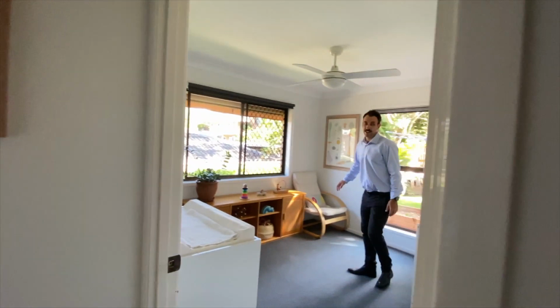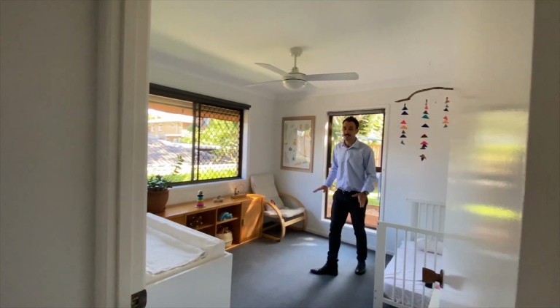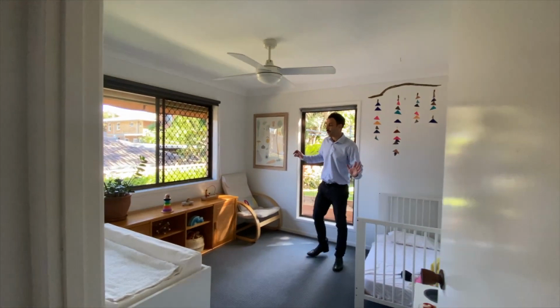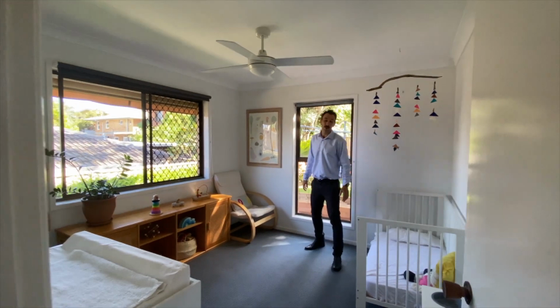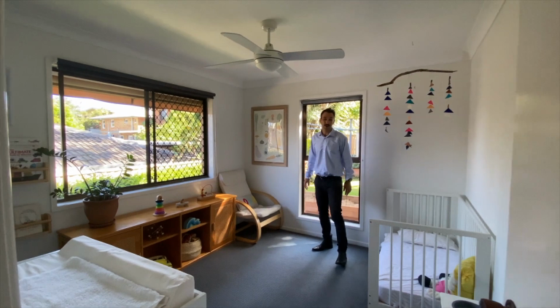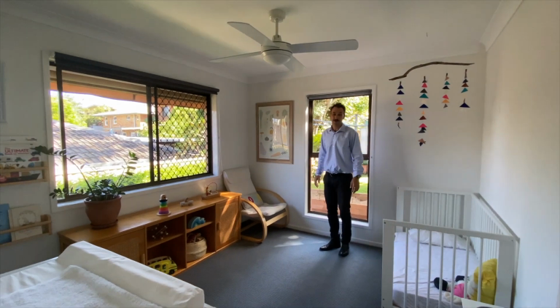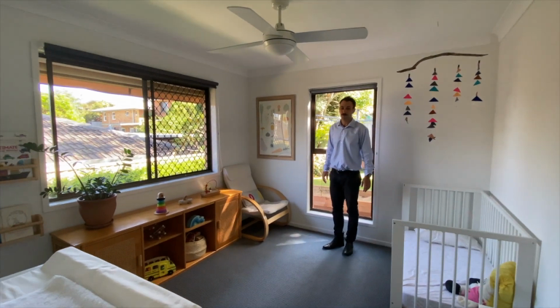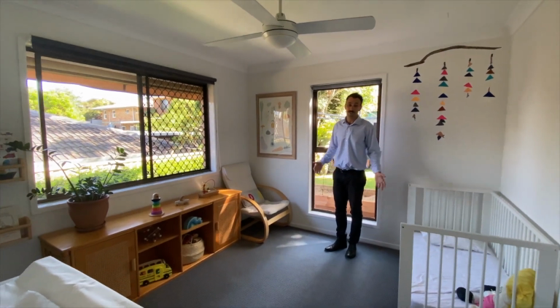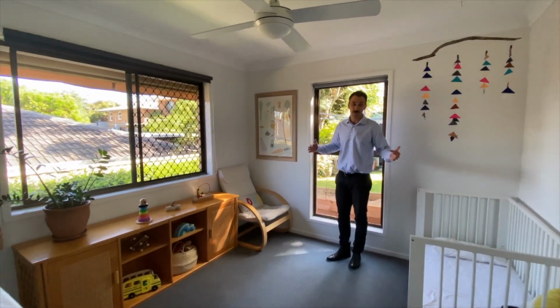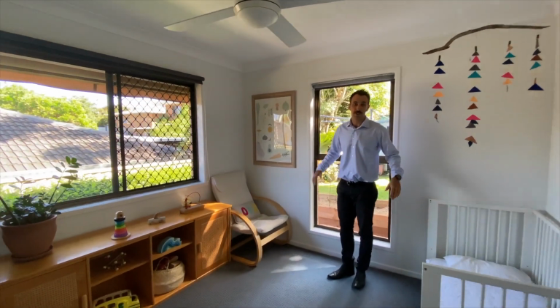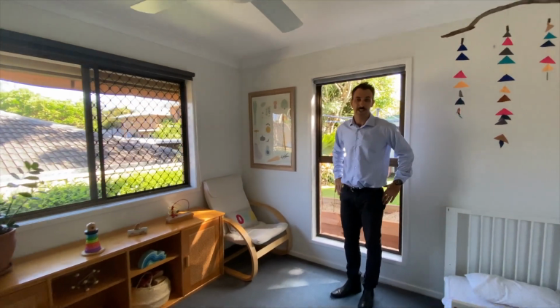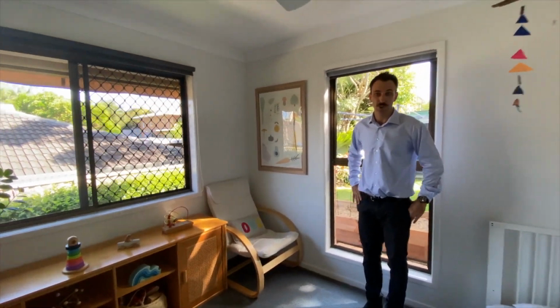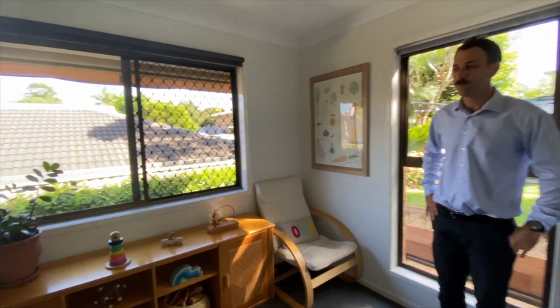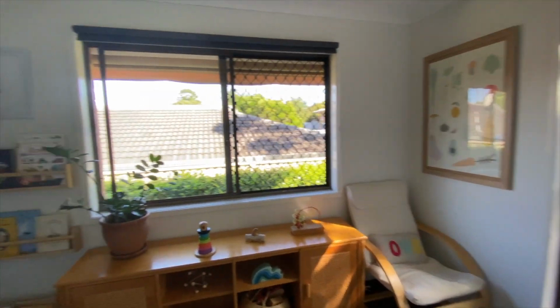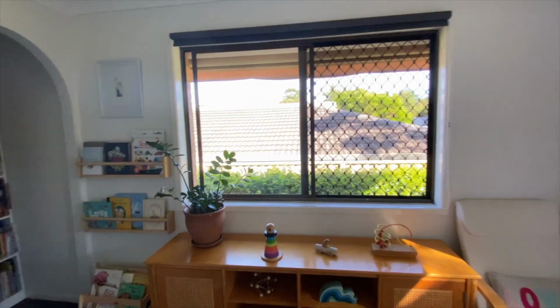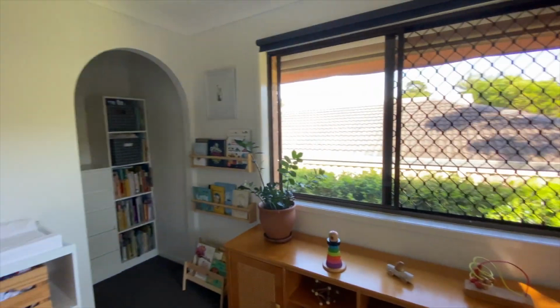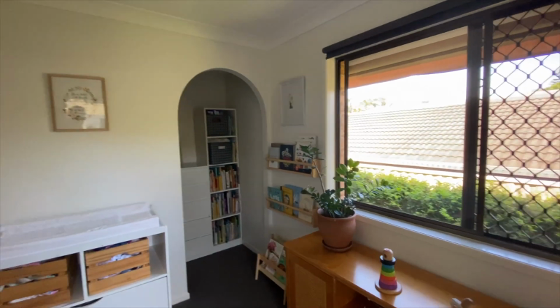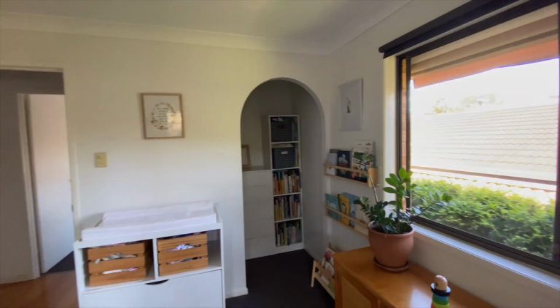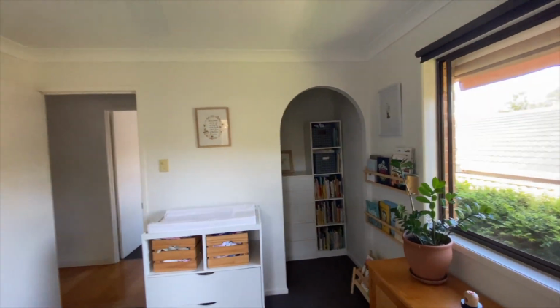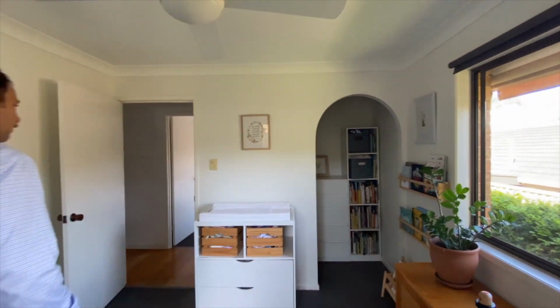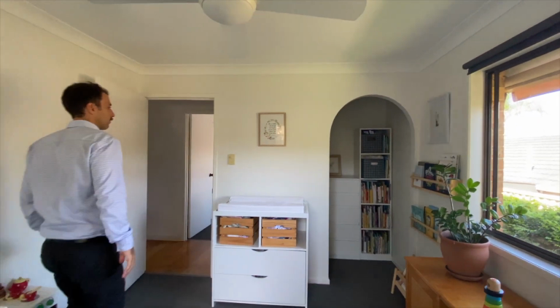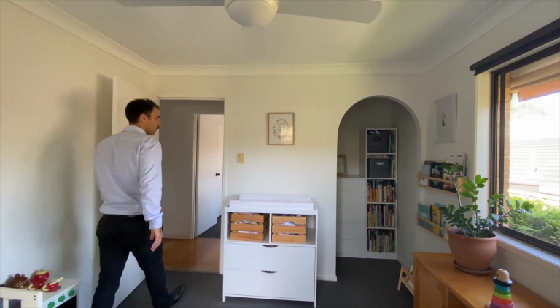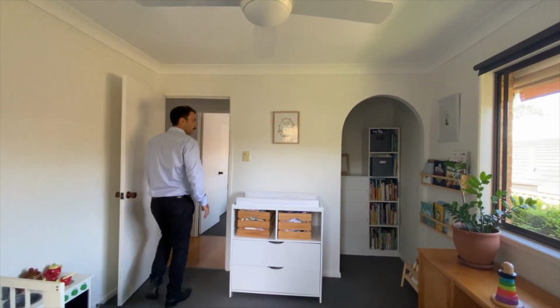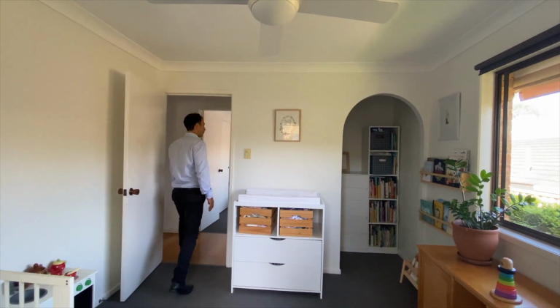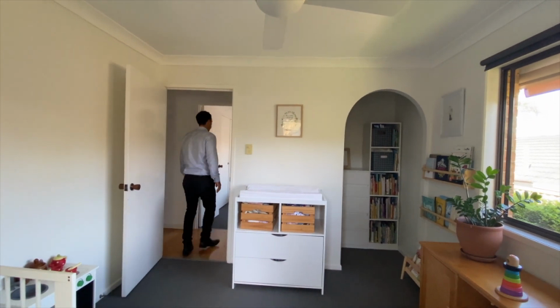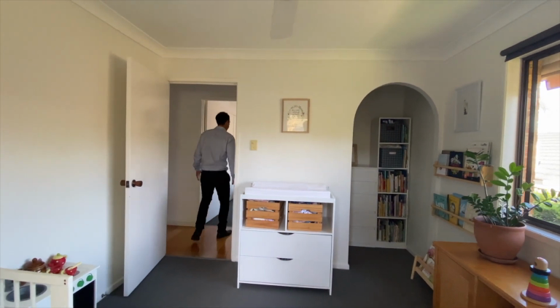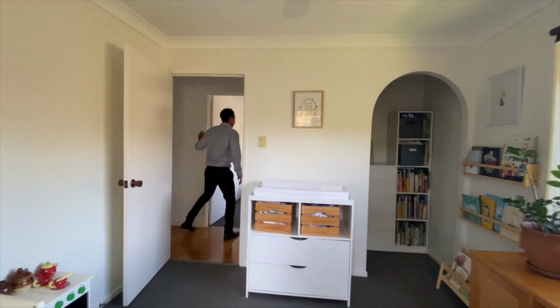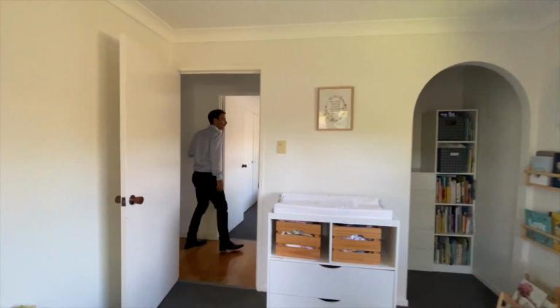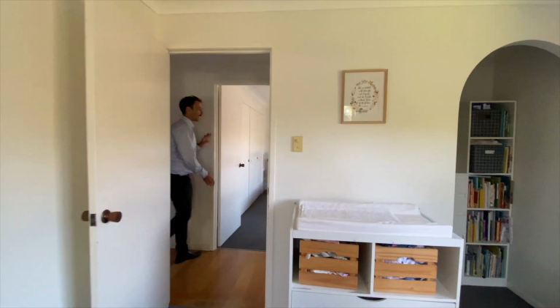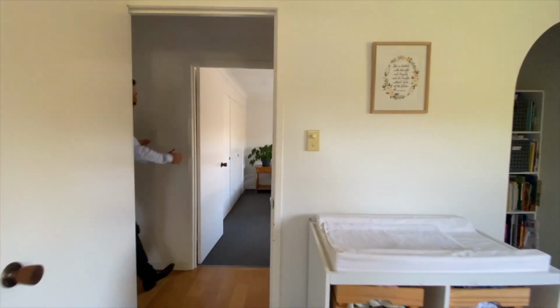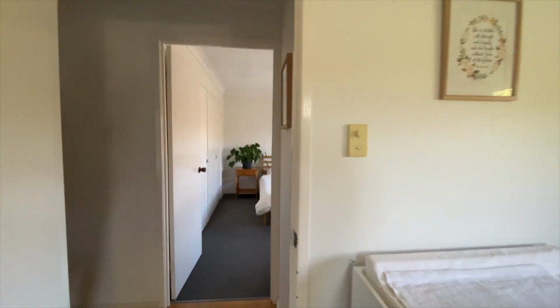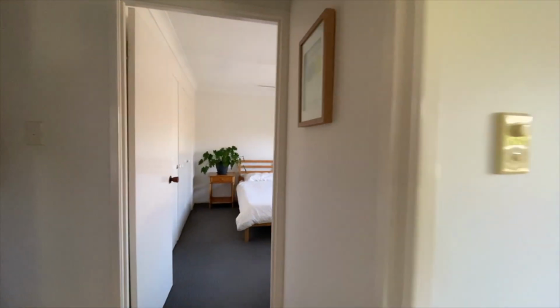As you can see, it's nice and bright throughout the home — one of the advantages of being a little bit elevated in Tugan. This is your third bedroom, nice size.